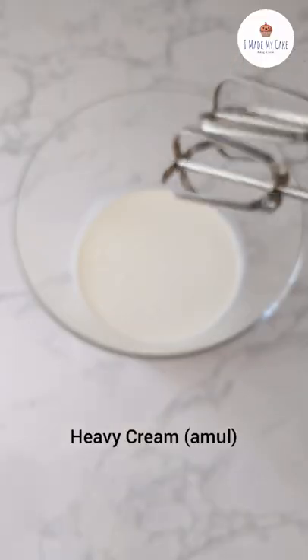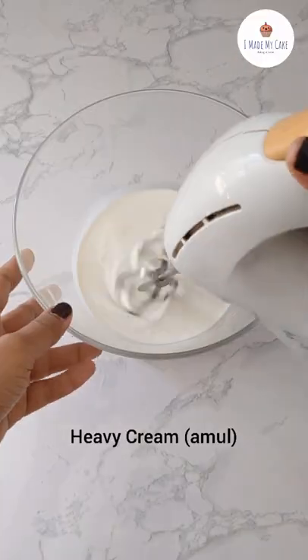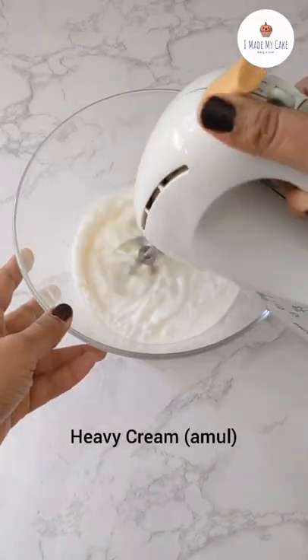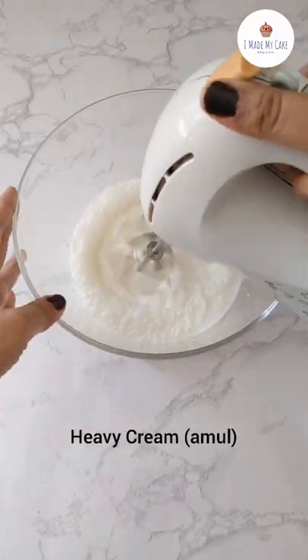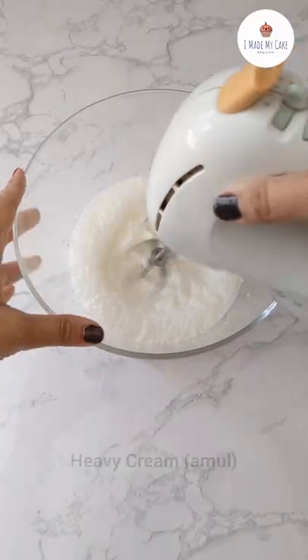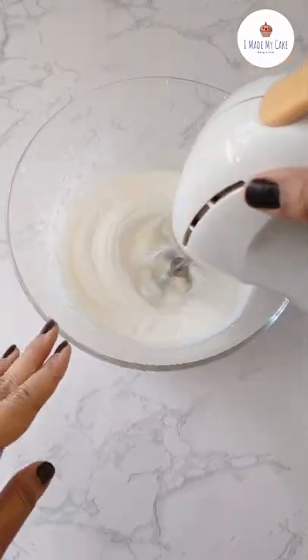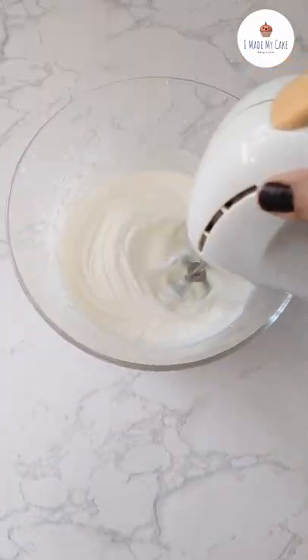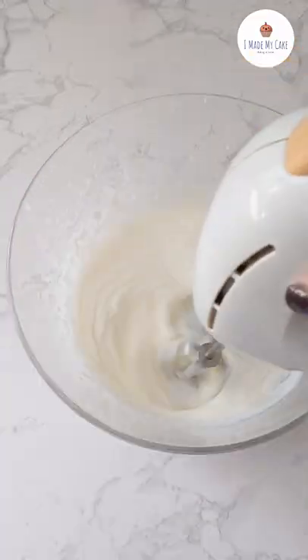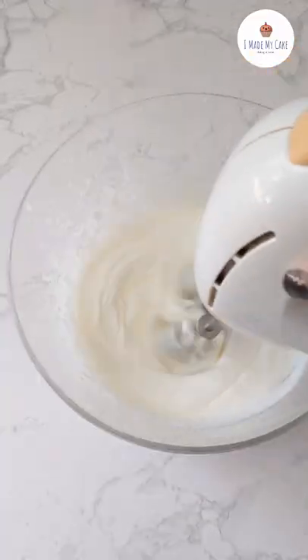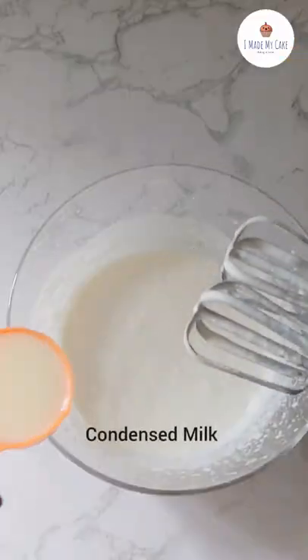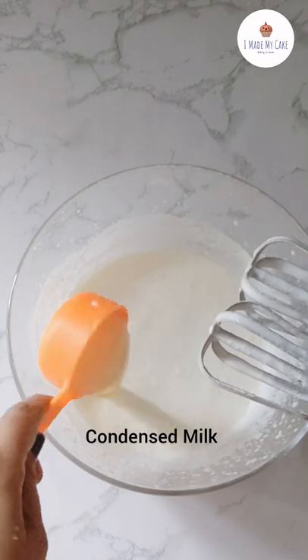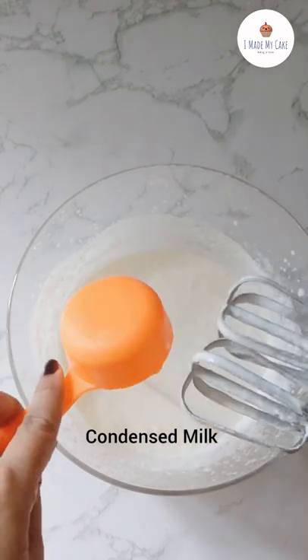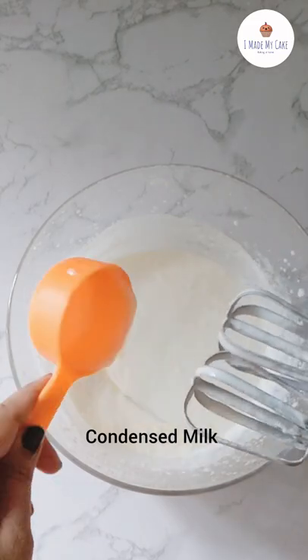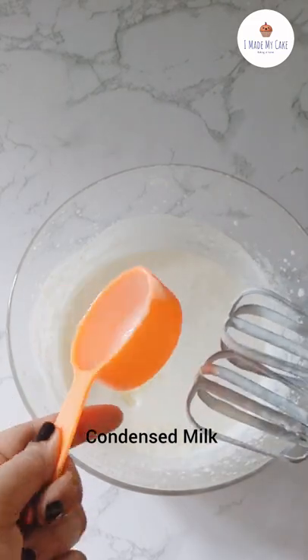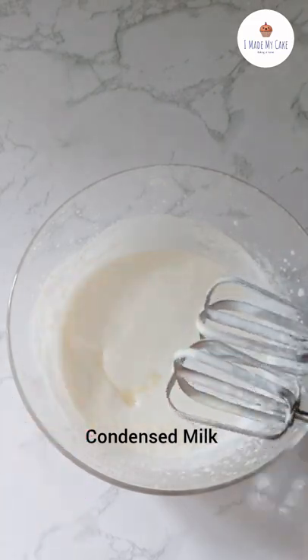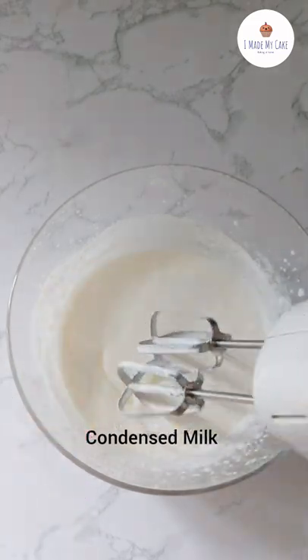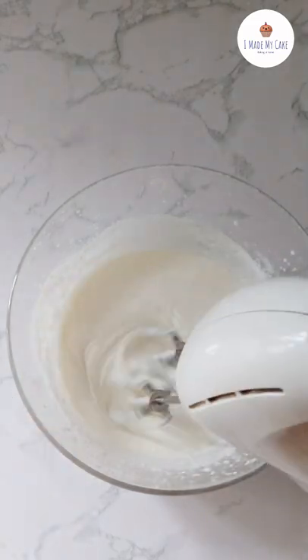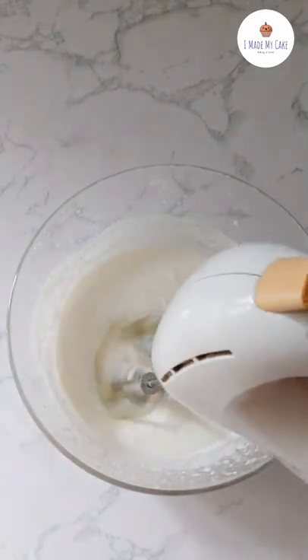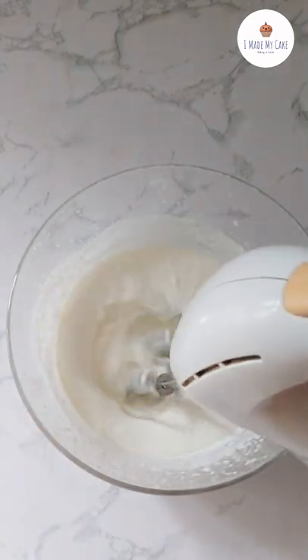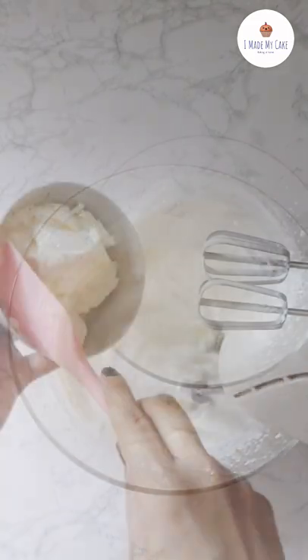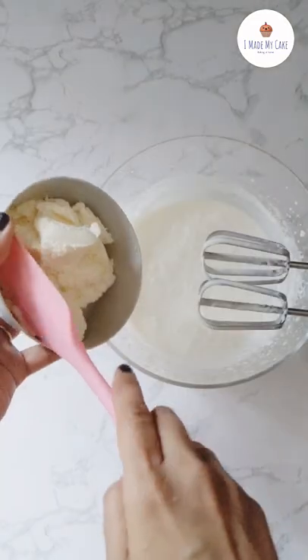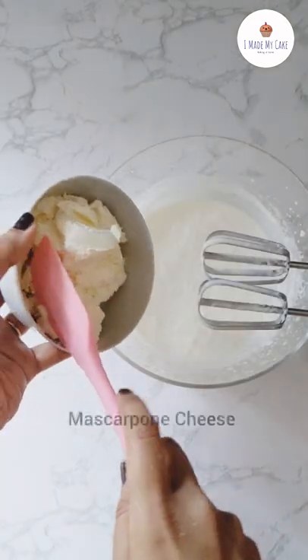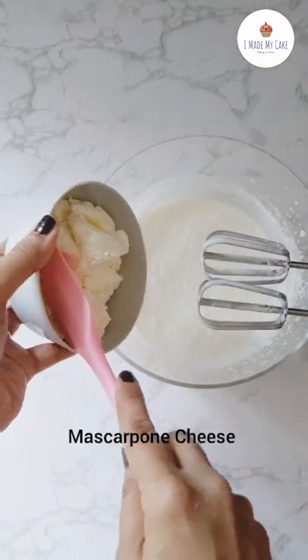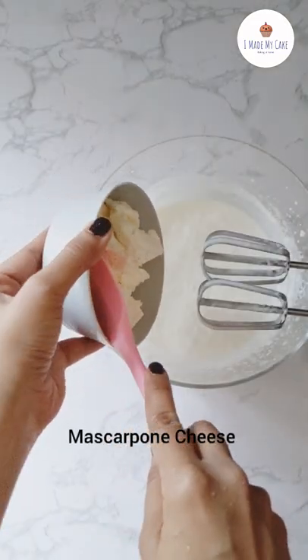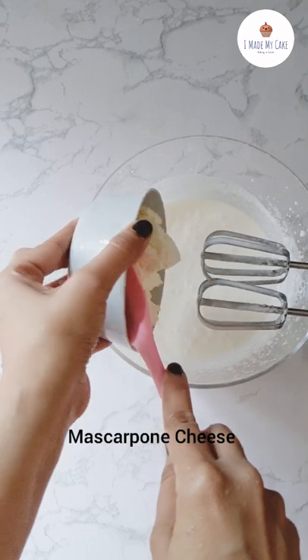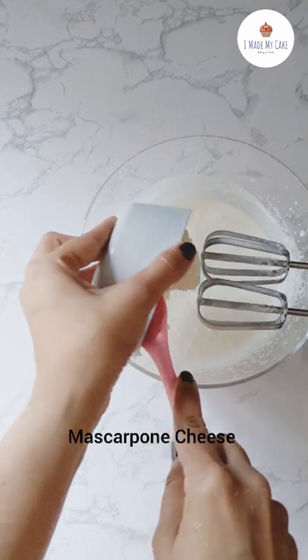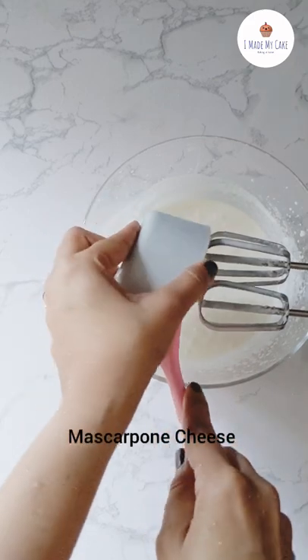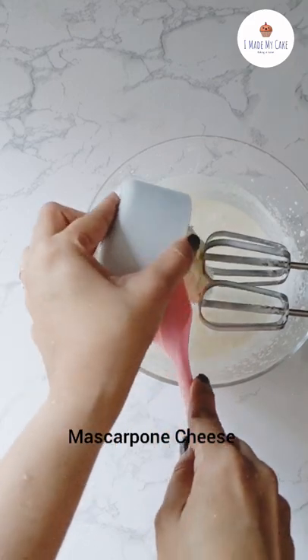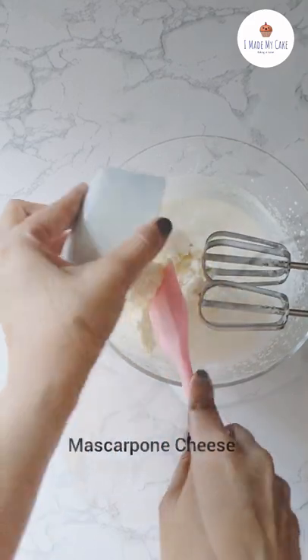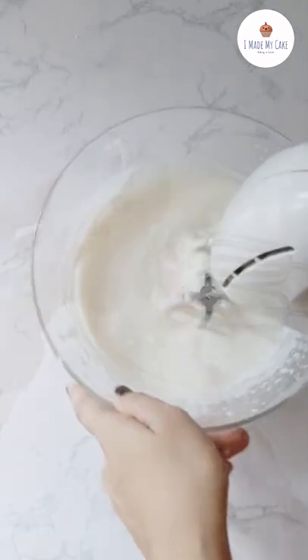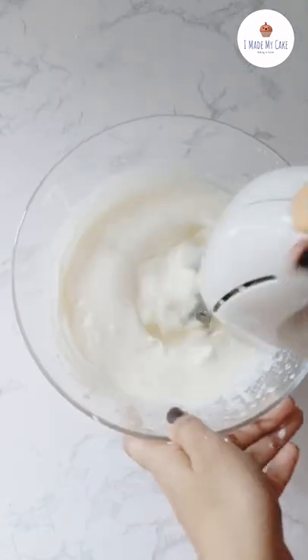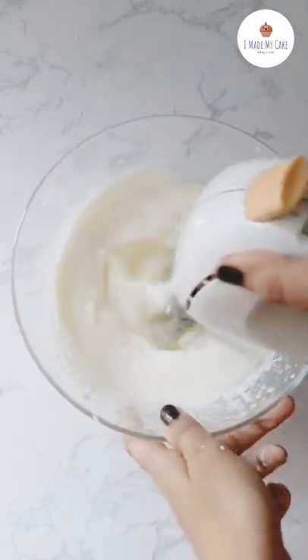Start beating it until it has soft peaks. Add condensed milk and beat again for some time. Then add the main ingredient, that is the mascarpone cheese, and beat everything until it comes together.